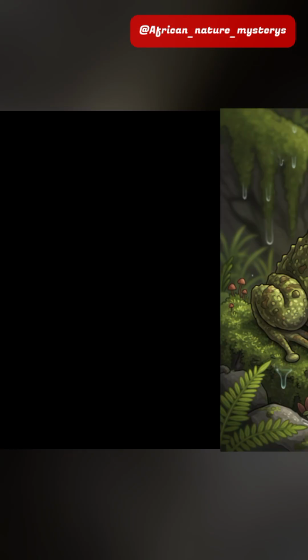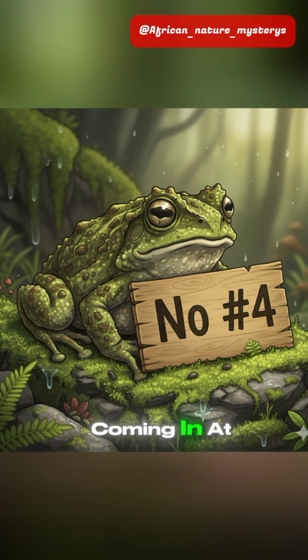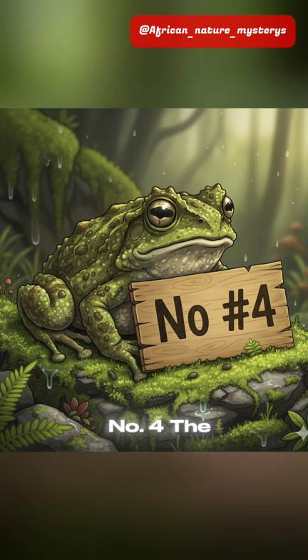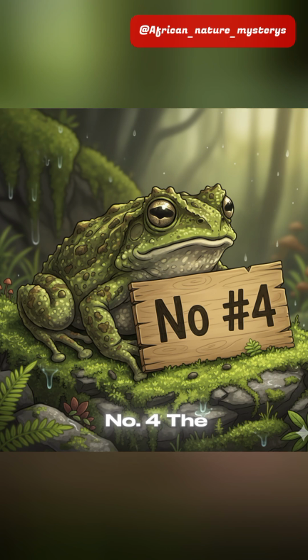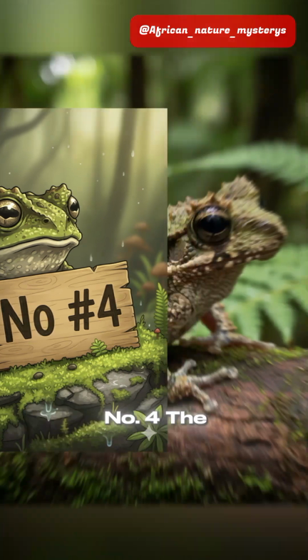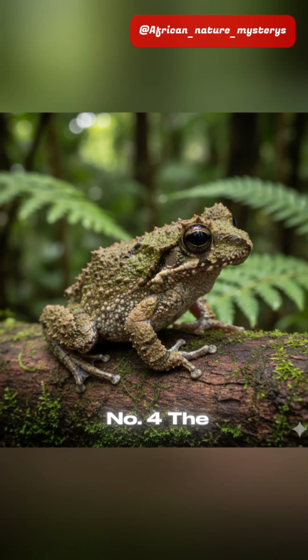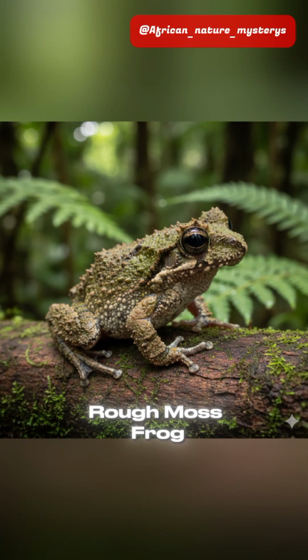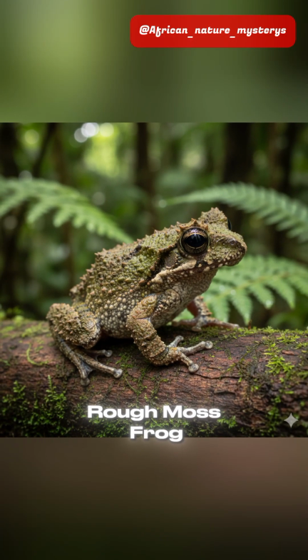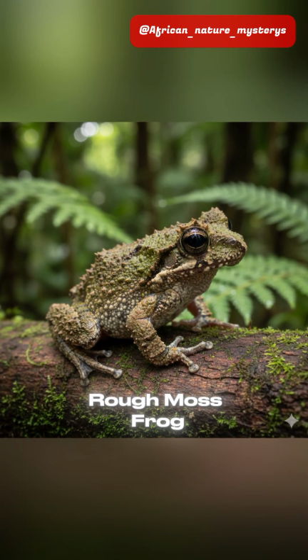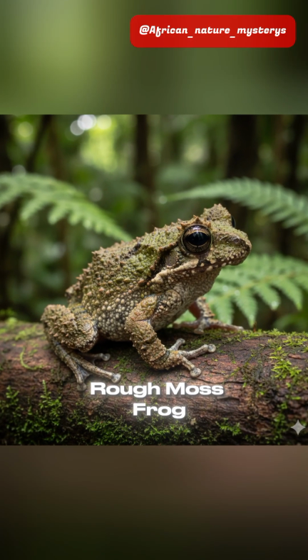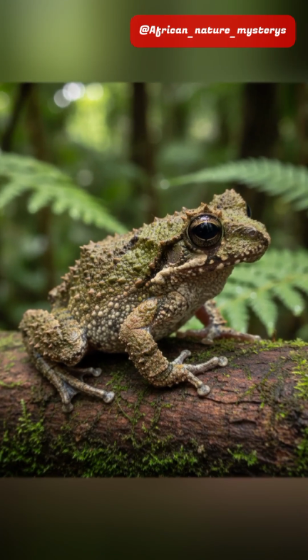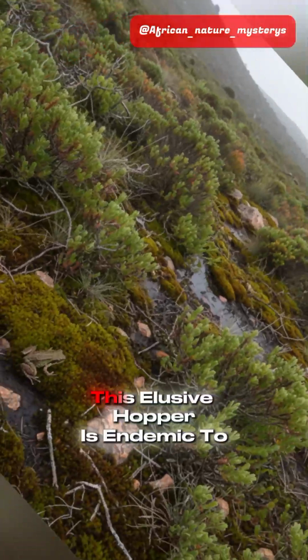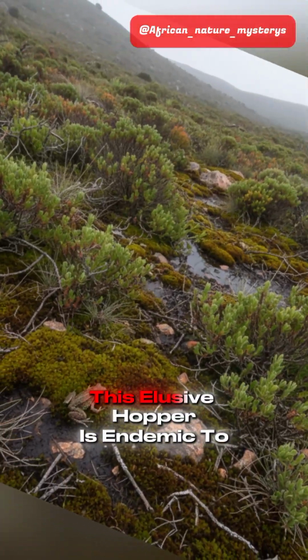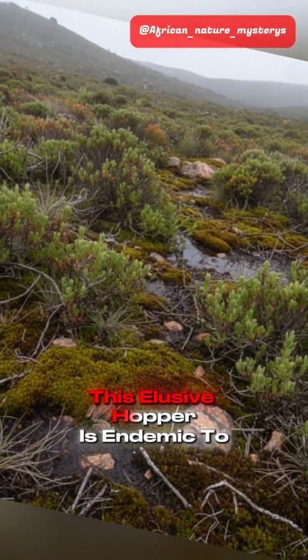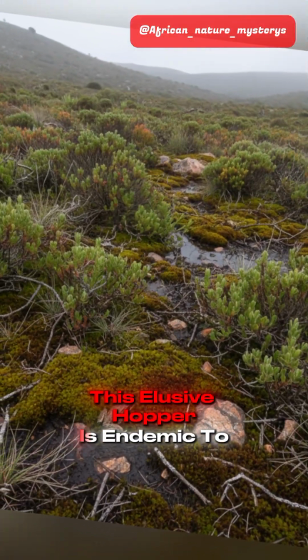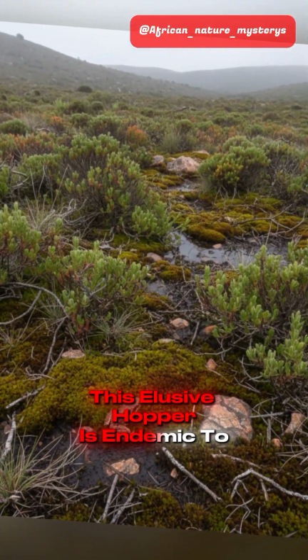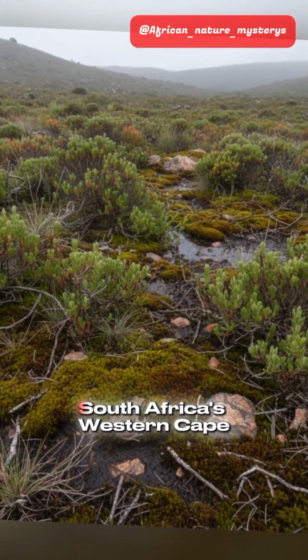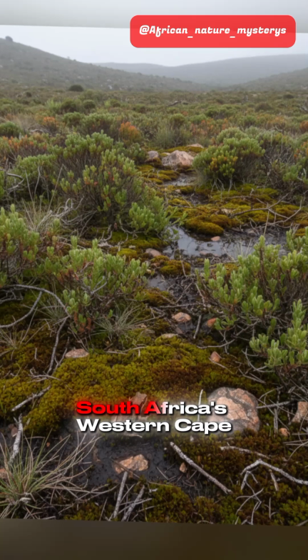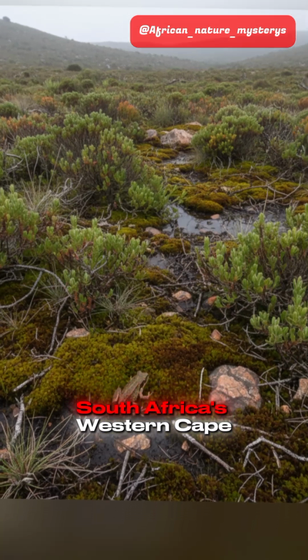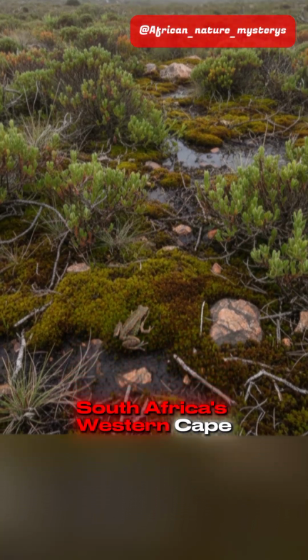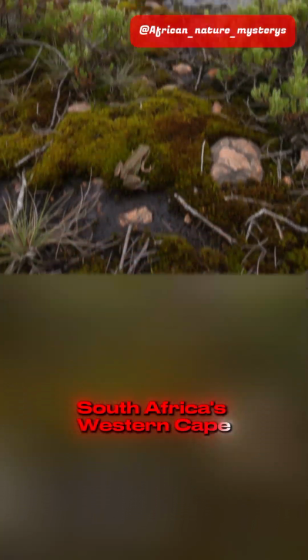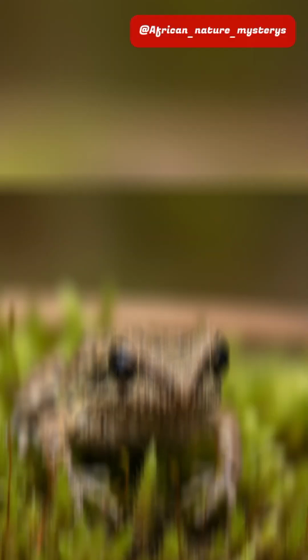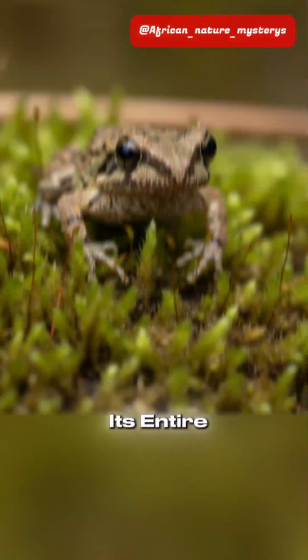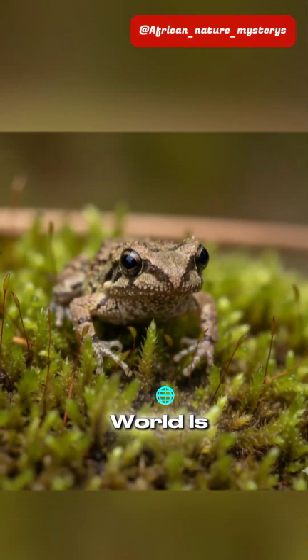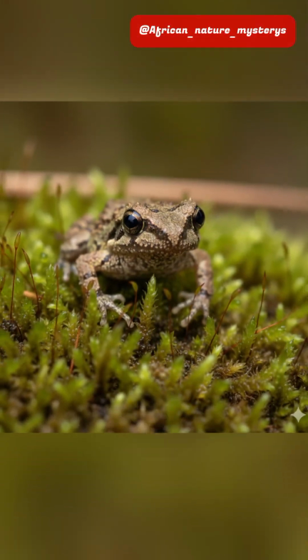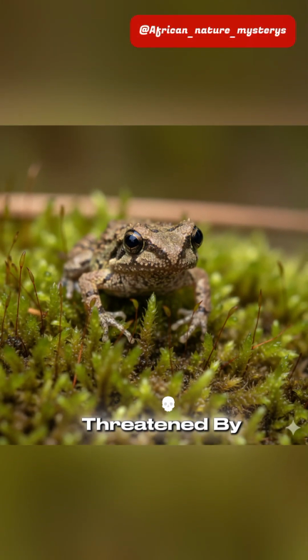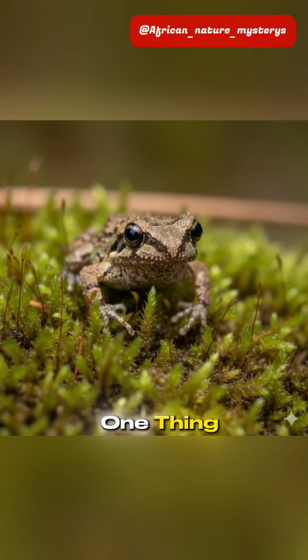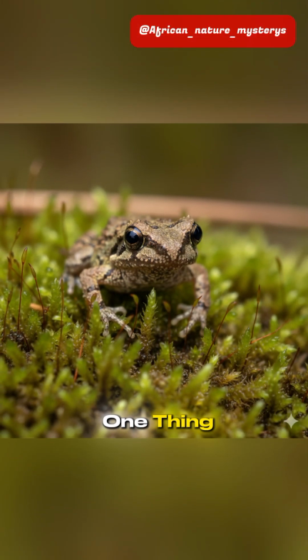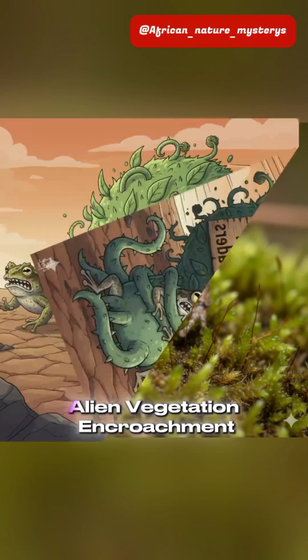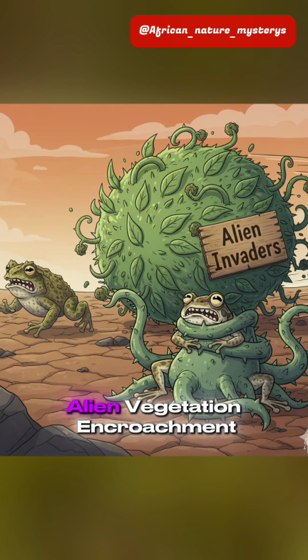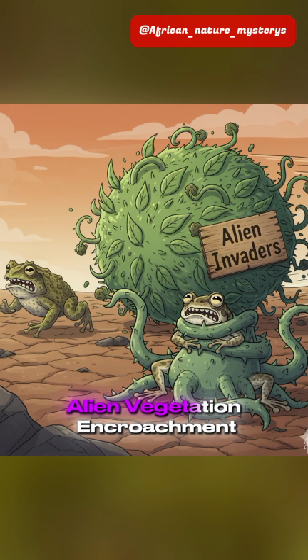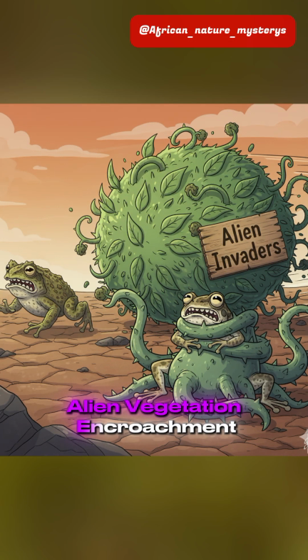Coming in at number four: the Rough Moss Frog. This elusive hopper is endemic to South Africa's Western Cape. Its entire world is threatened by one thing — alien vegetation encroachment.